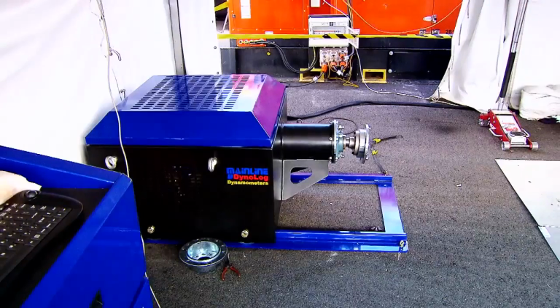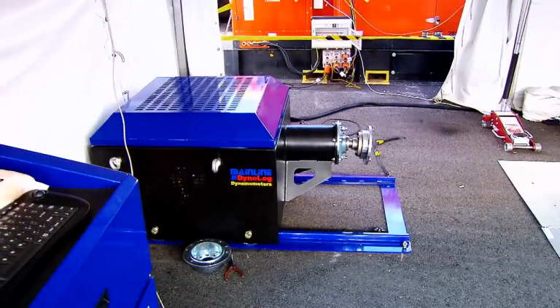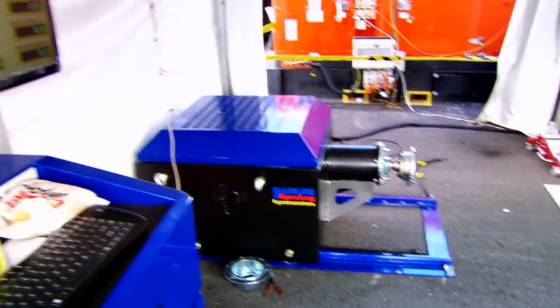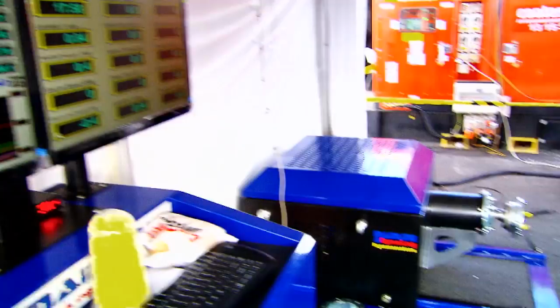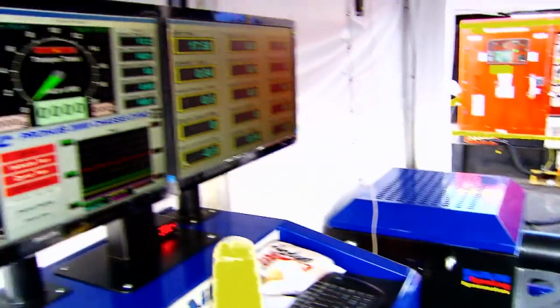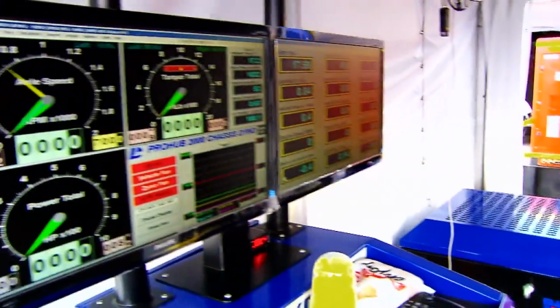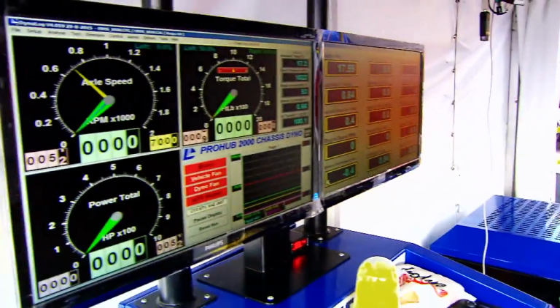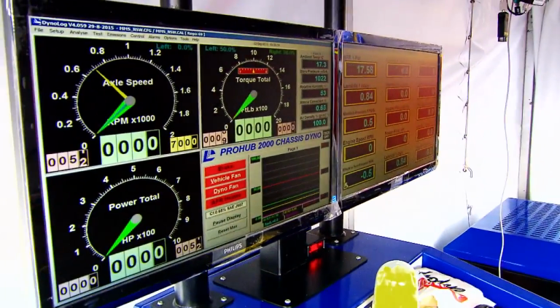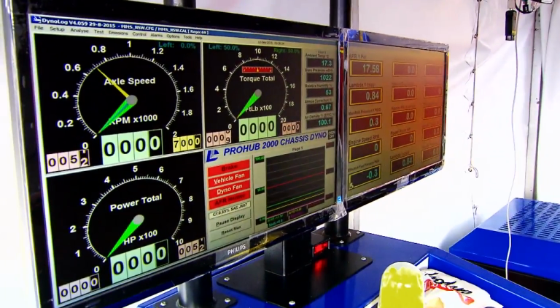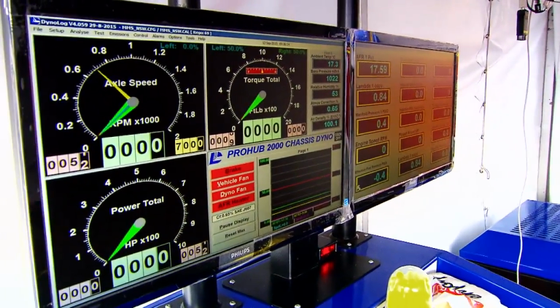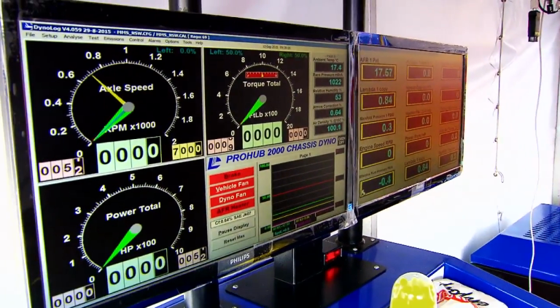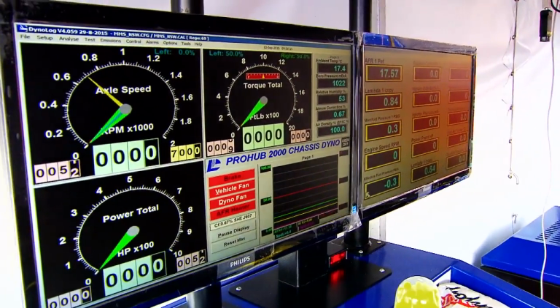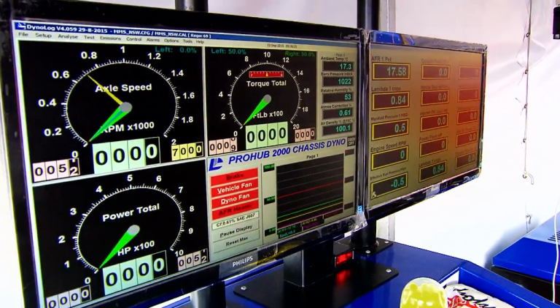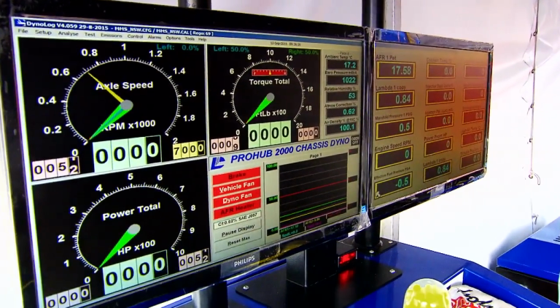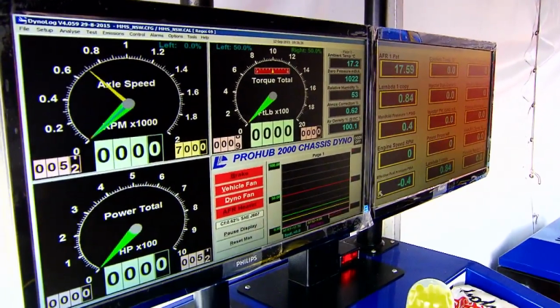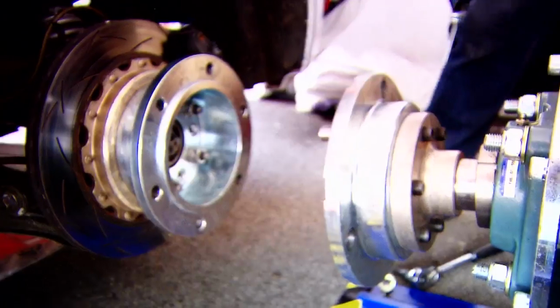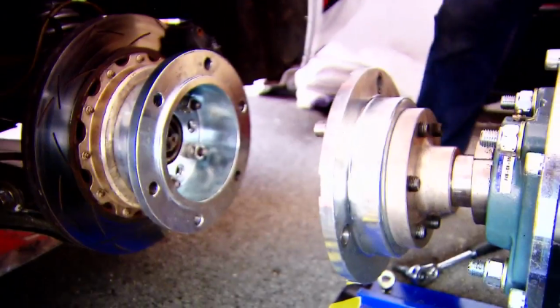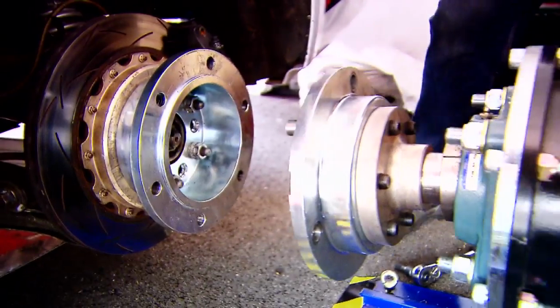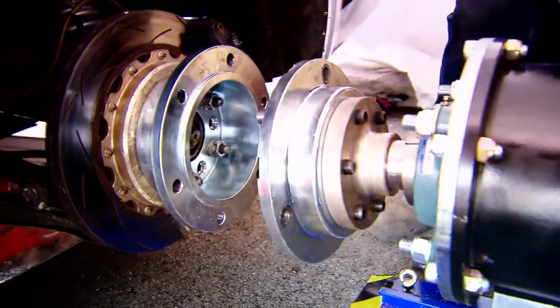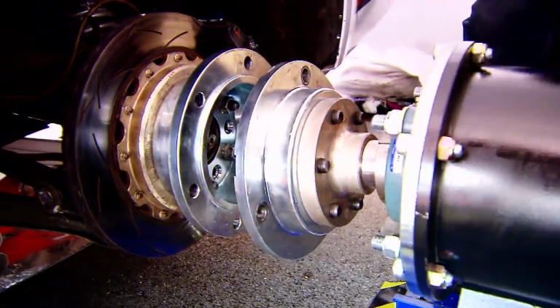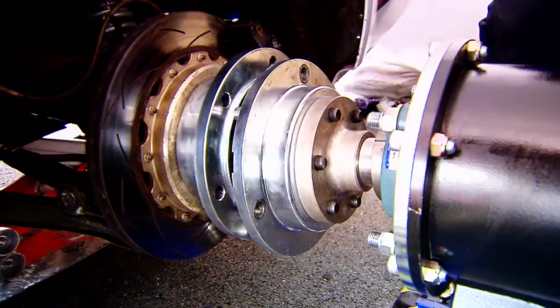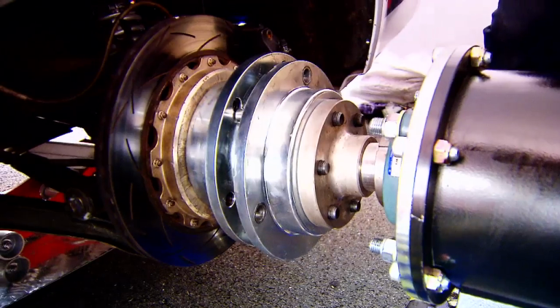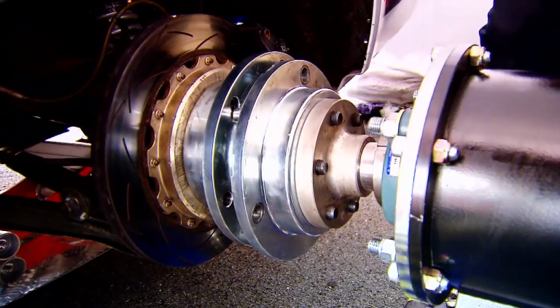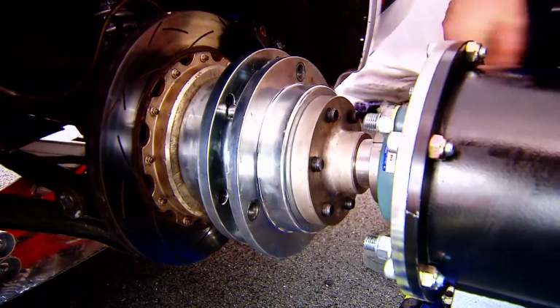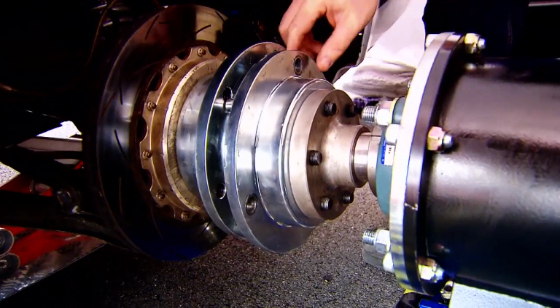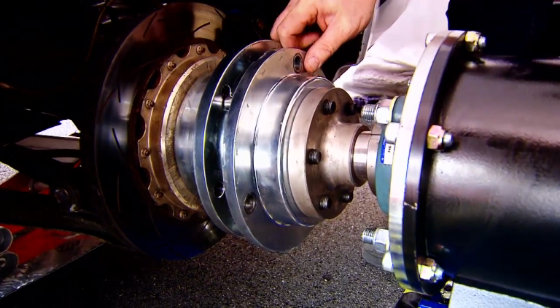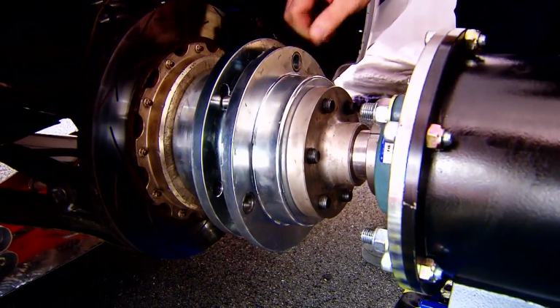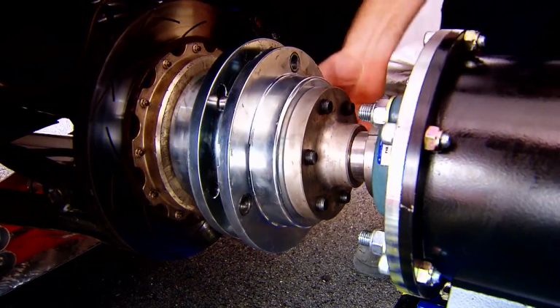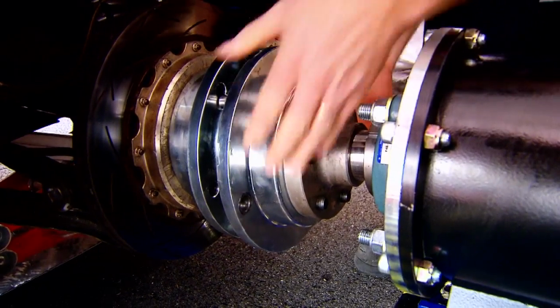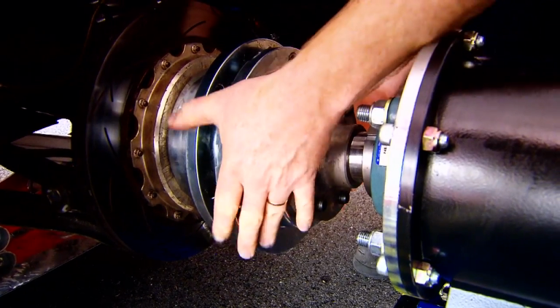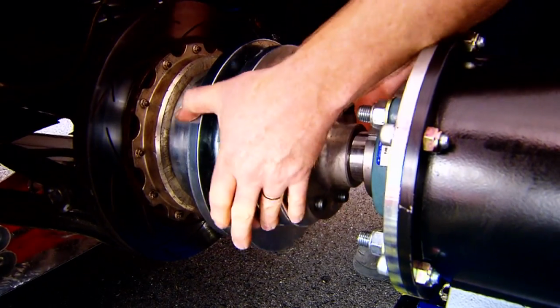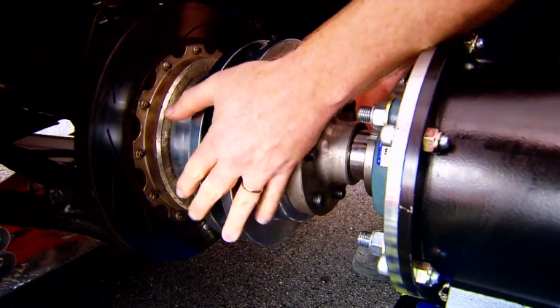Mainline Dyno not only assists in the technical management of the V8 Ute Racing series, but their dynamometer products are also in high demand throughout the world.